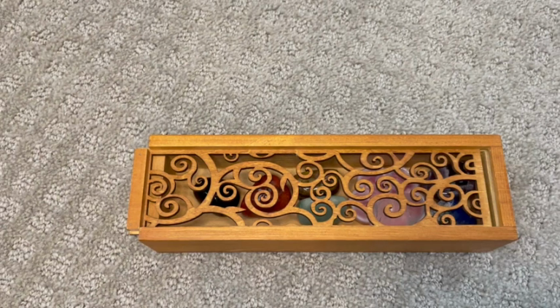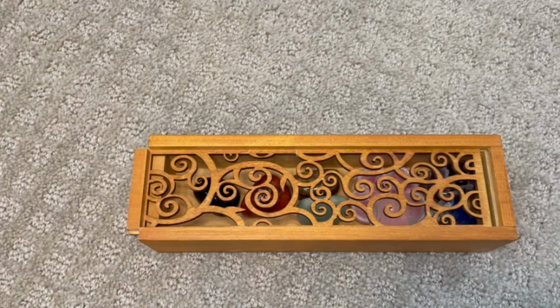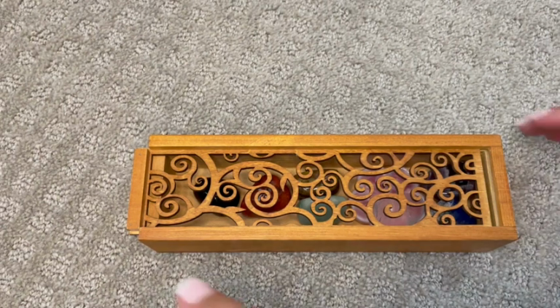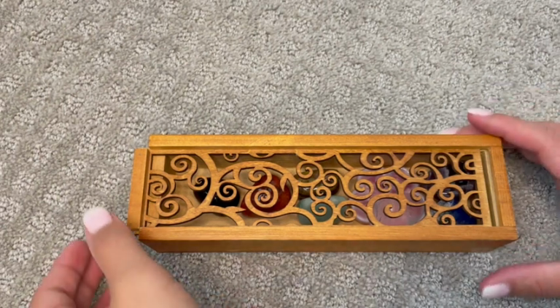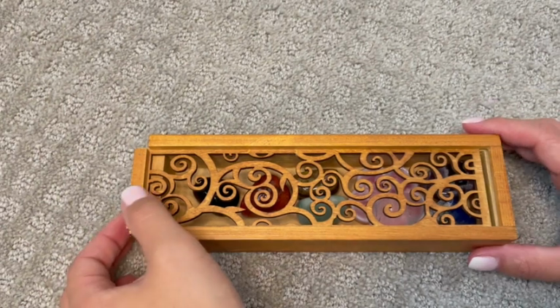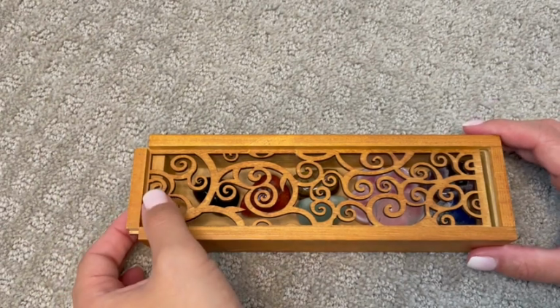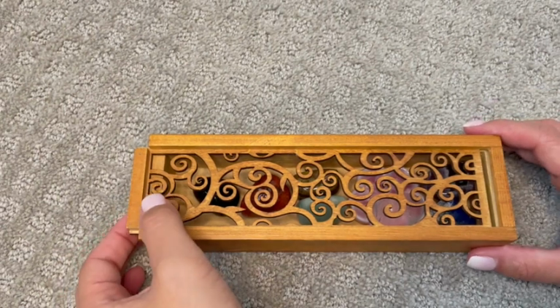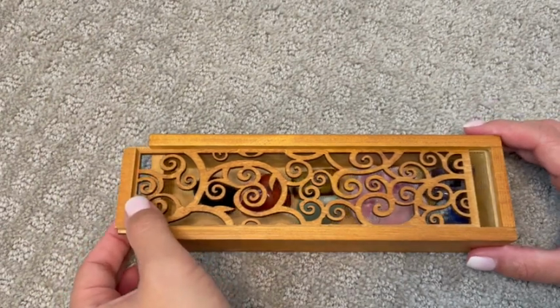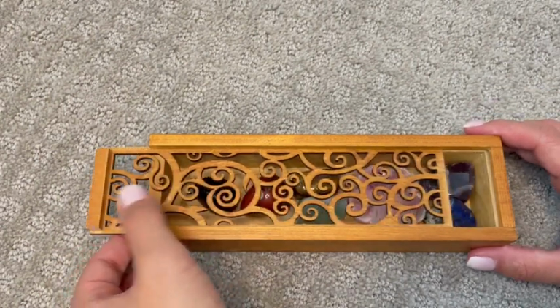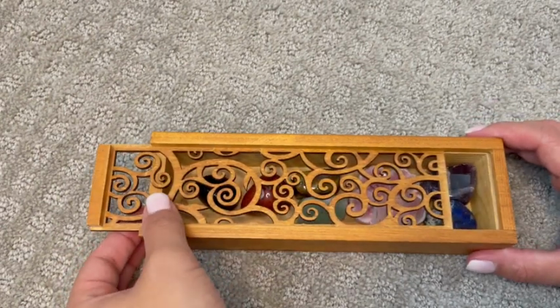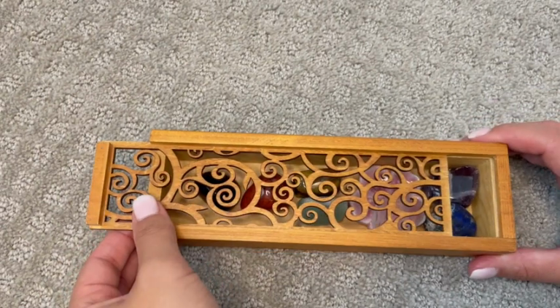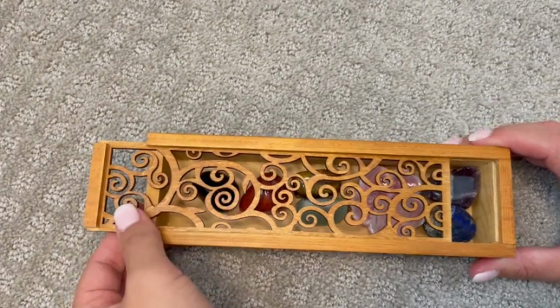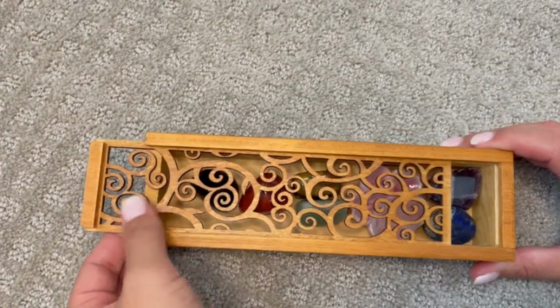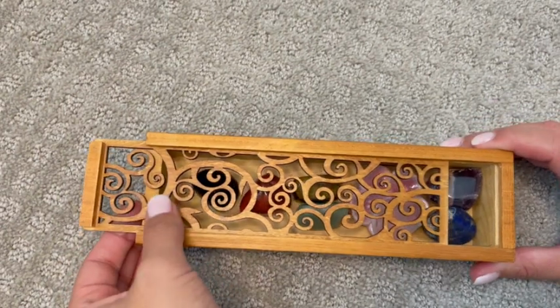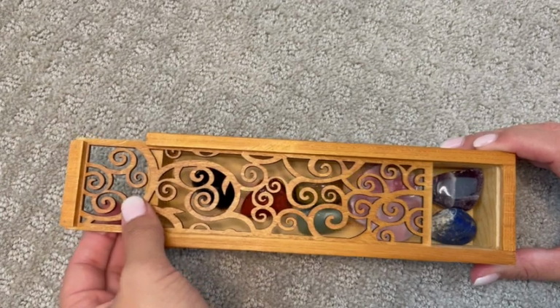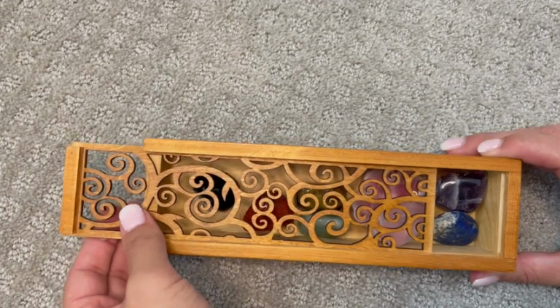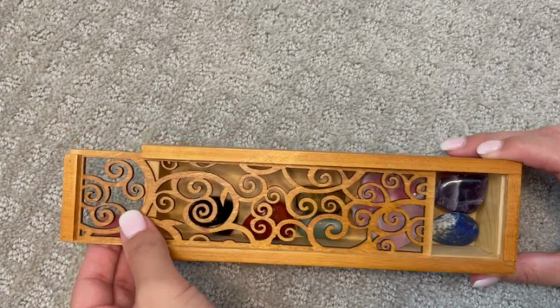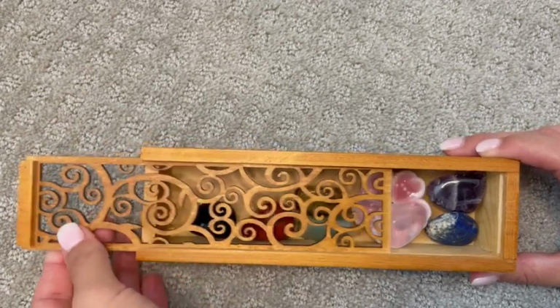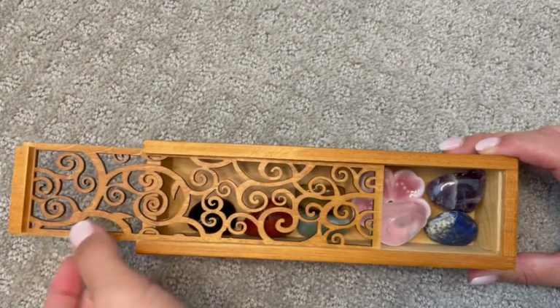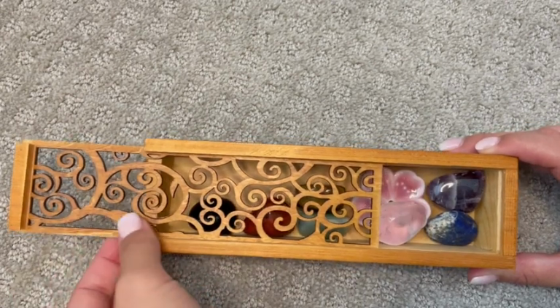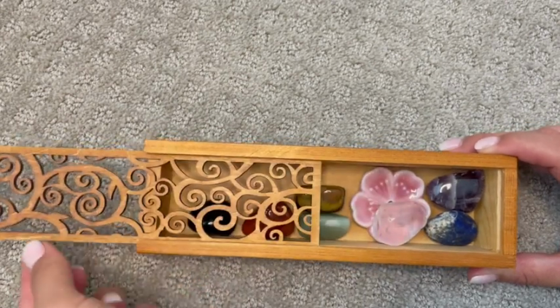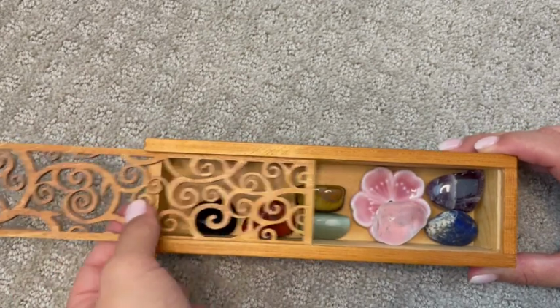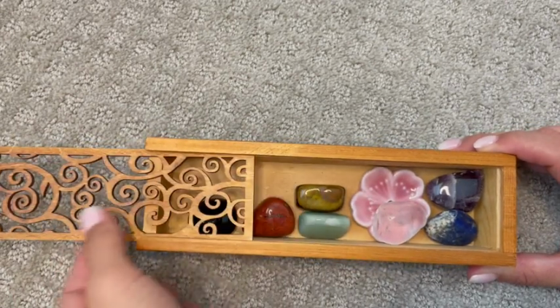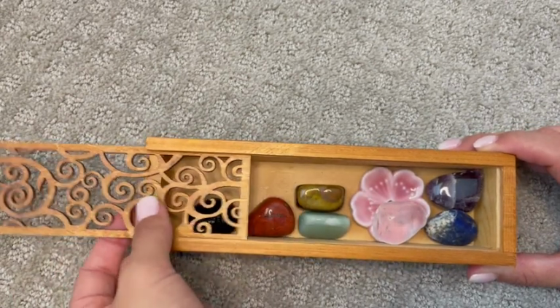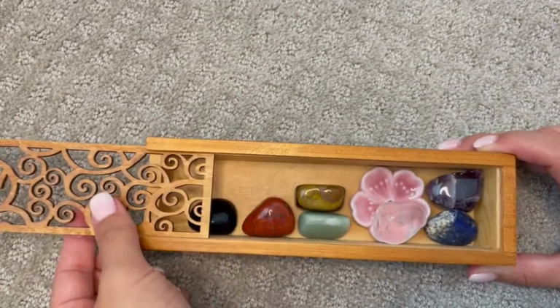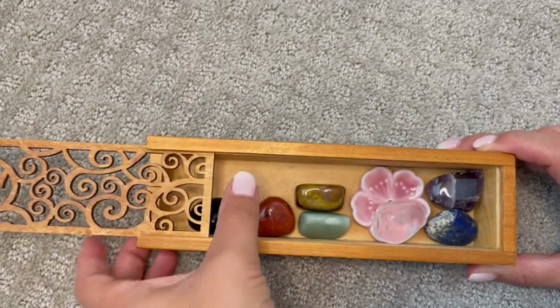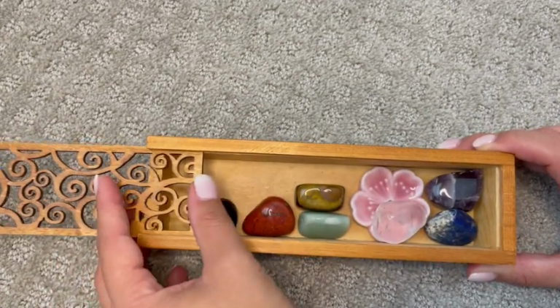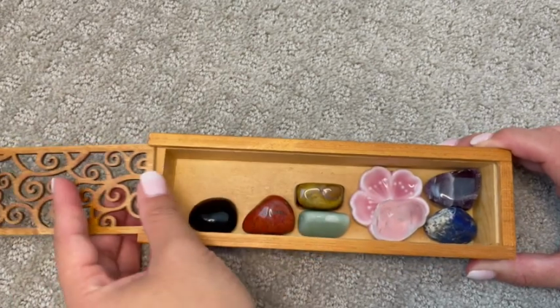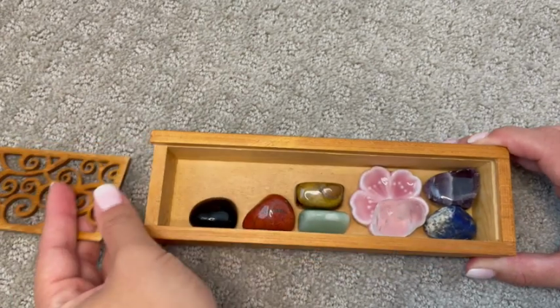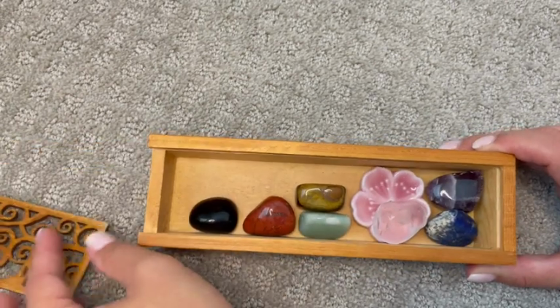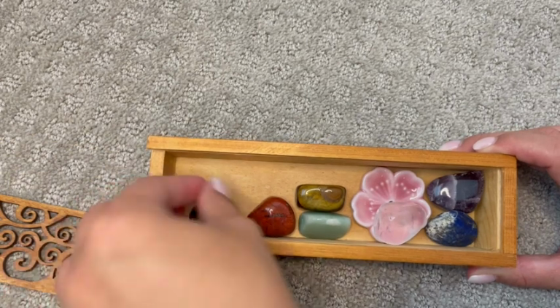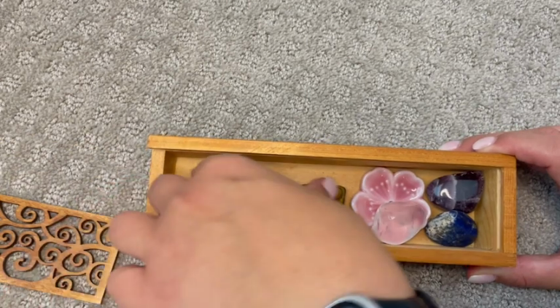I love this chakra gift set with the crystals and the box. I love the gift box — it's super easy to open and it's a great place for me to keep my crystals.